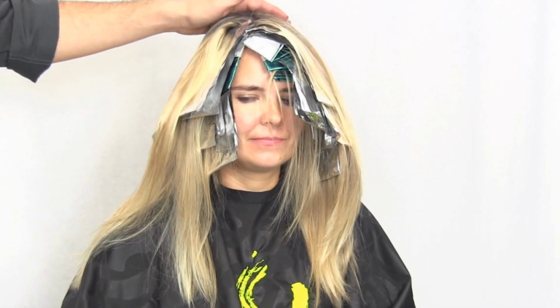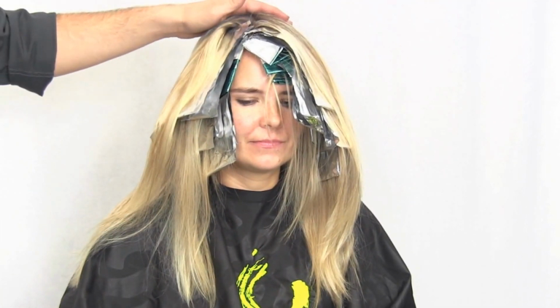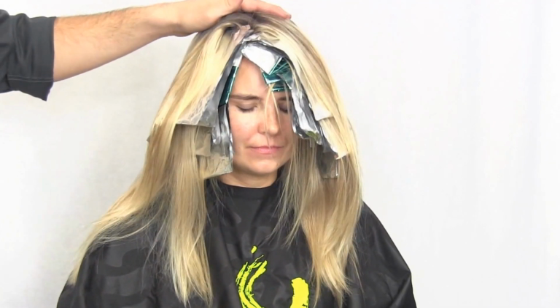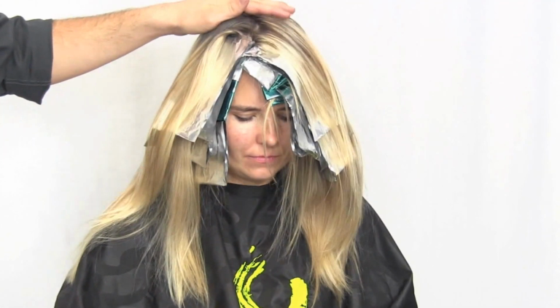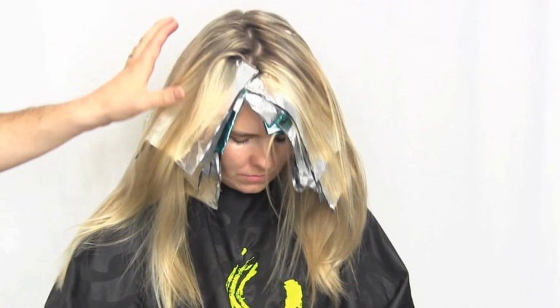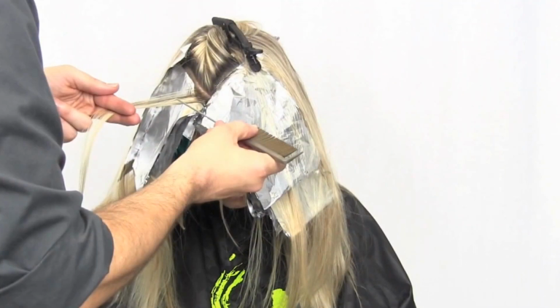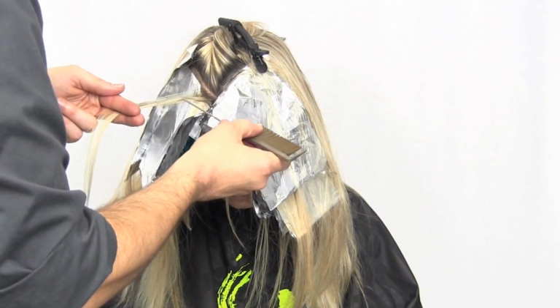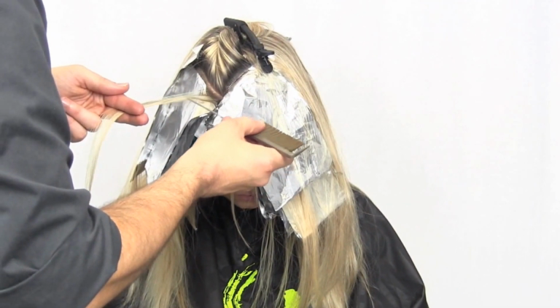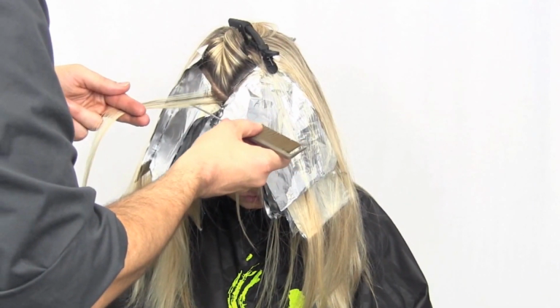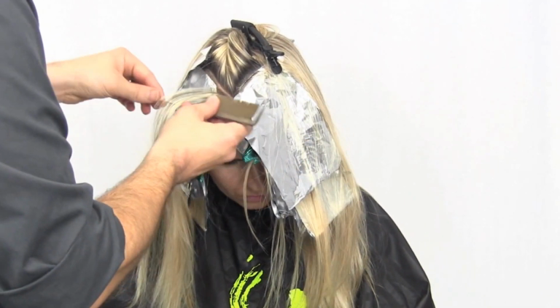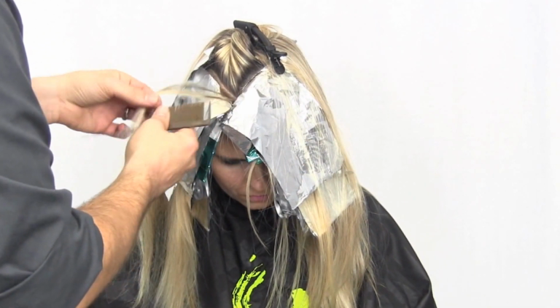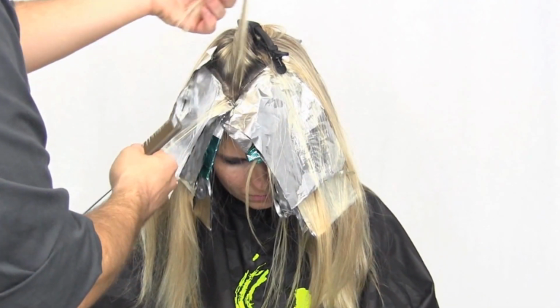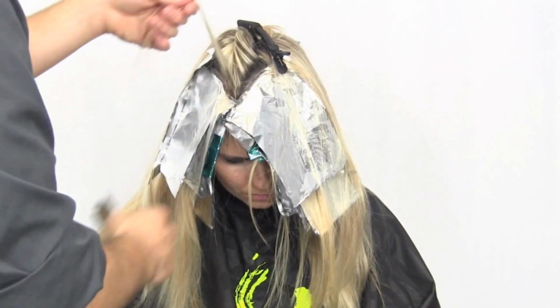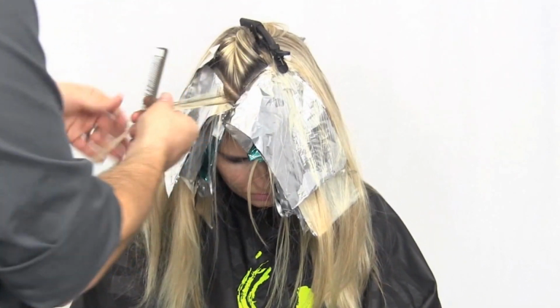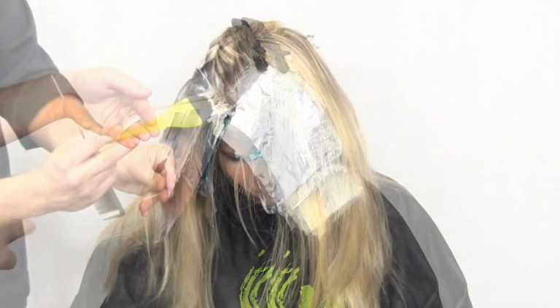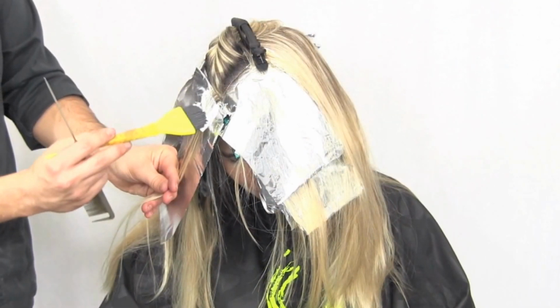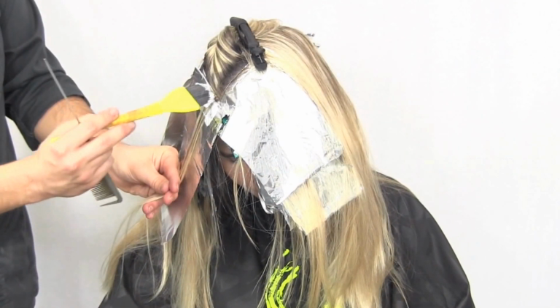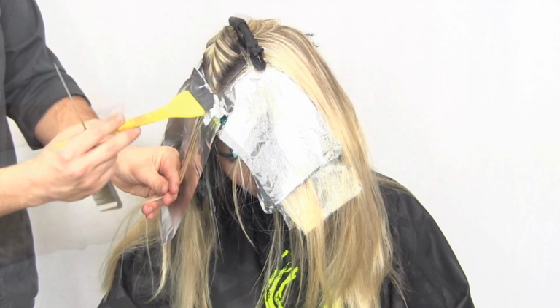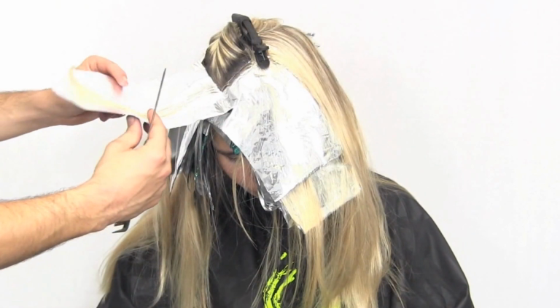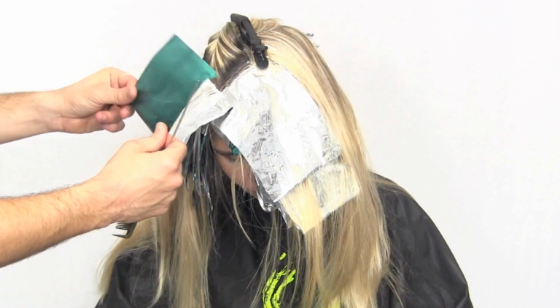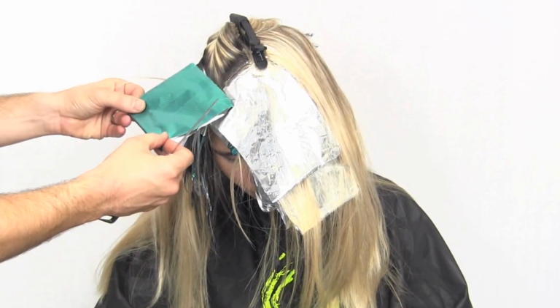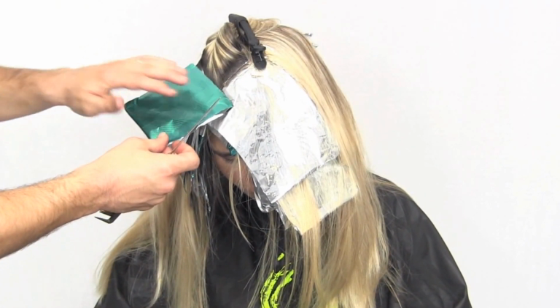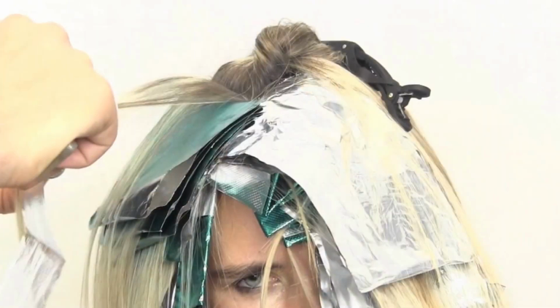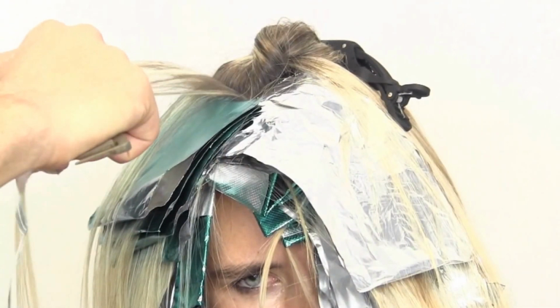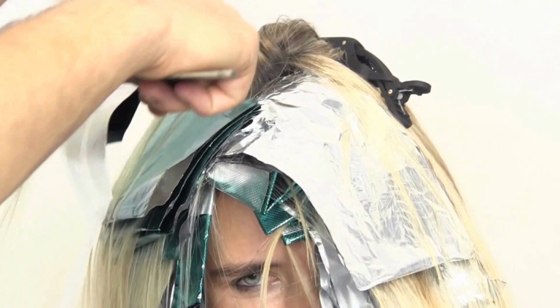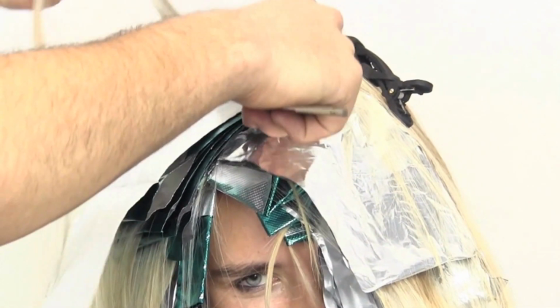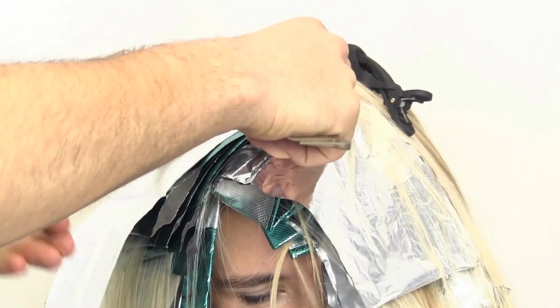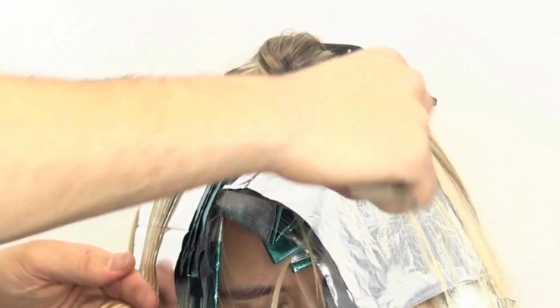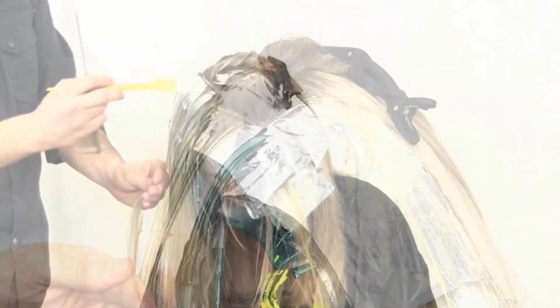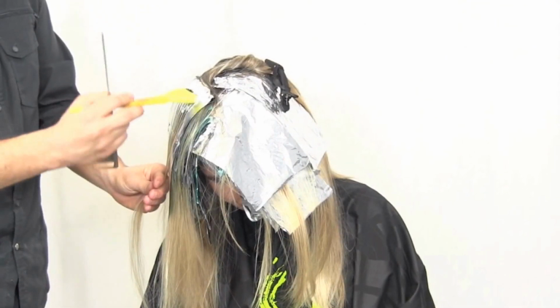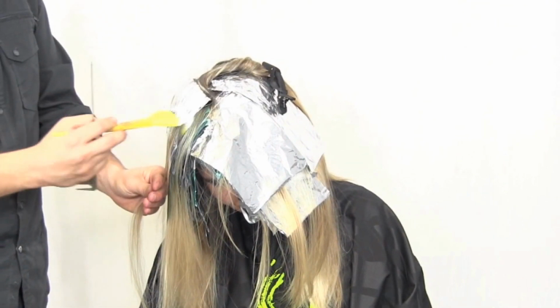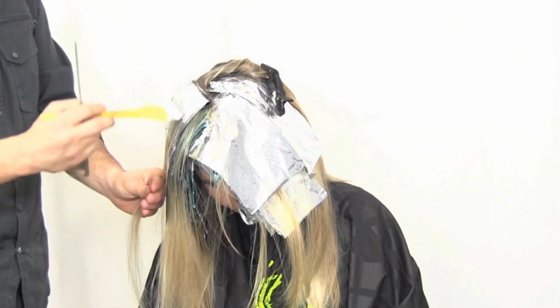Notice the amount of hair left on the top section — it's approximately two inches on both sides of the part. Continue applying formulation number two, your lightener color, throughout the top section in a diagonal manner. Randomly place the color to your liking.